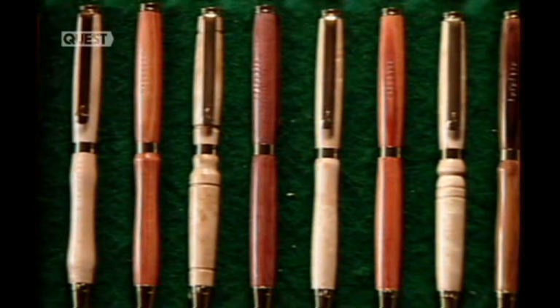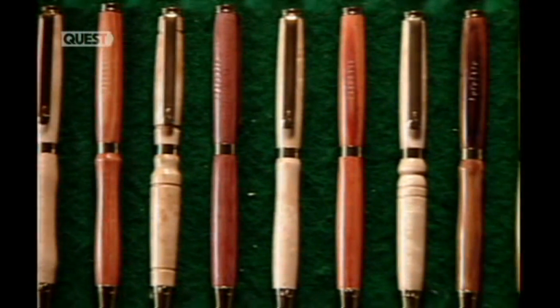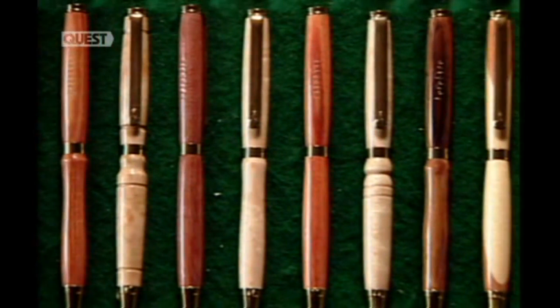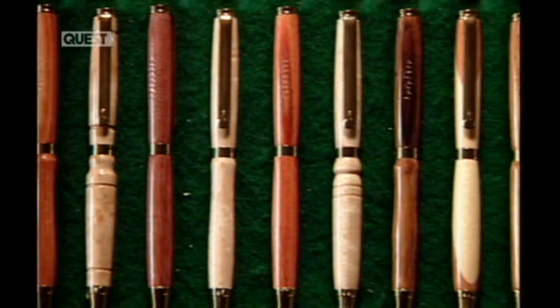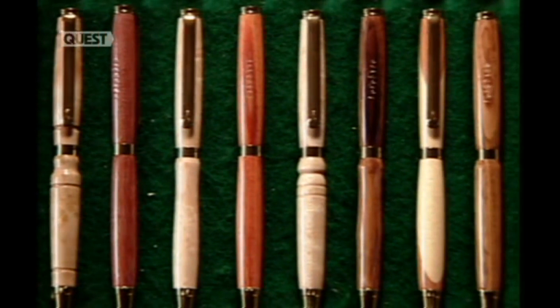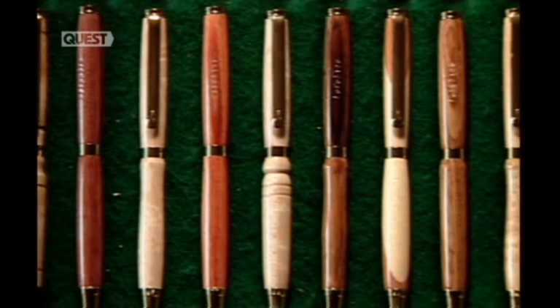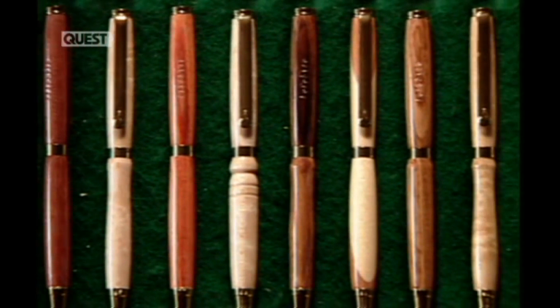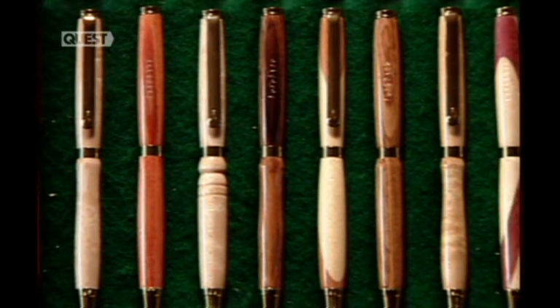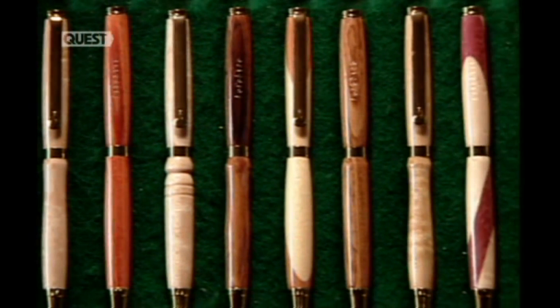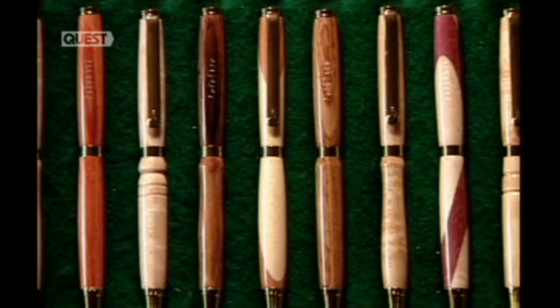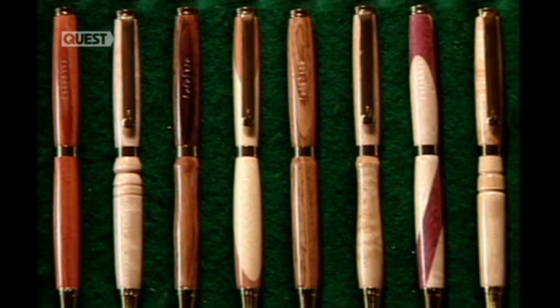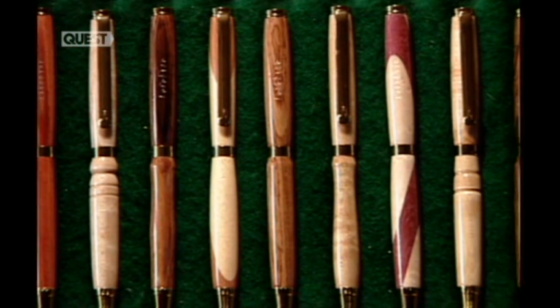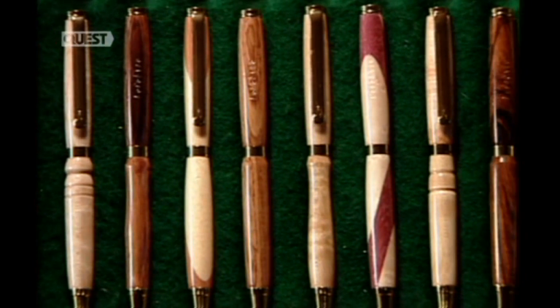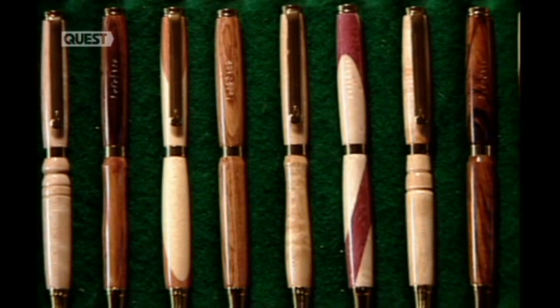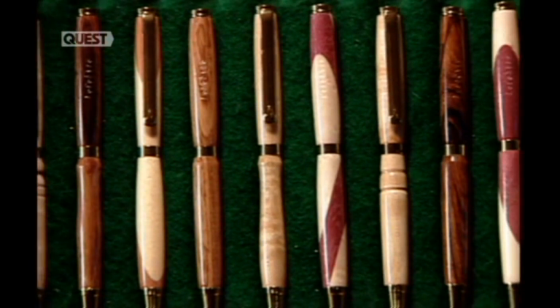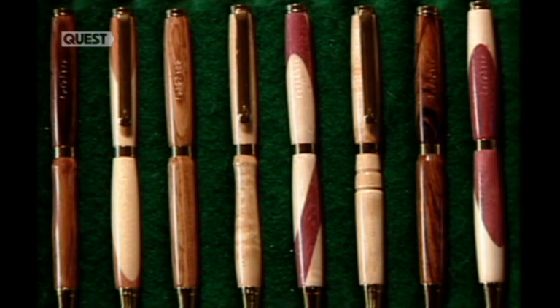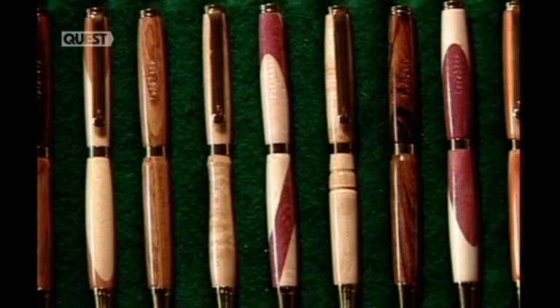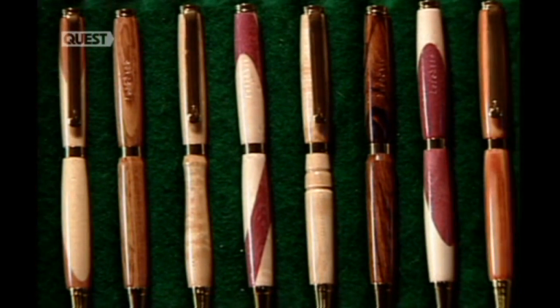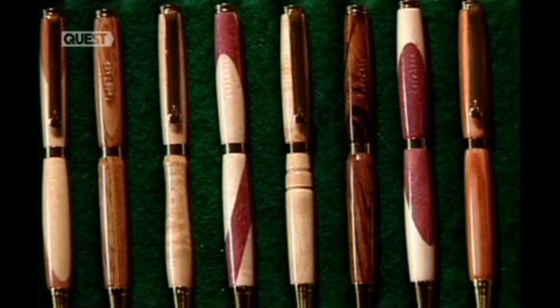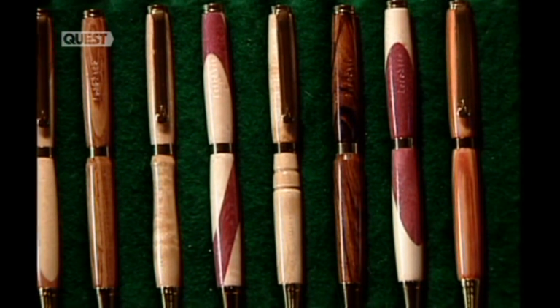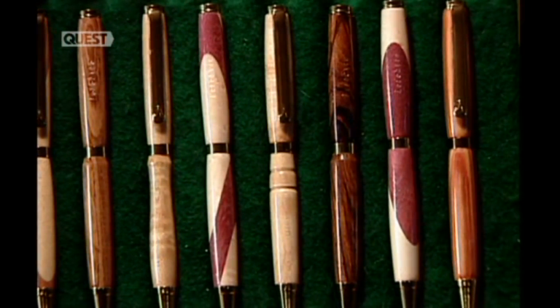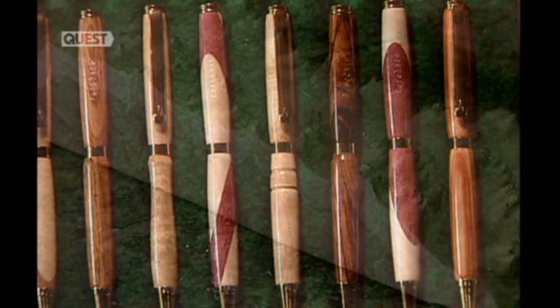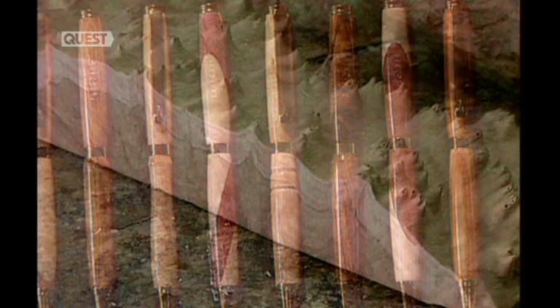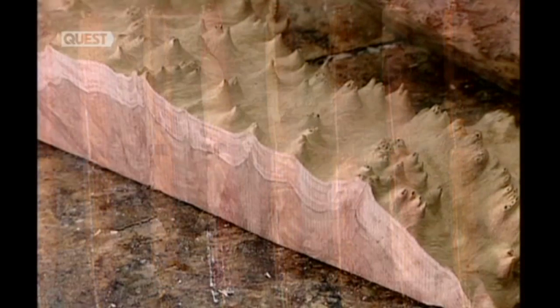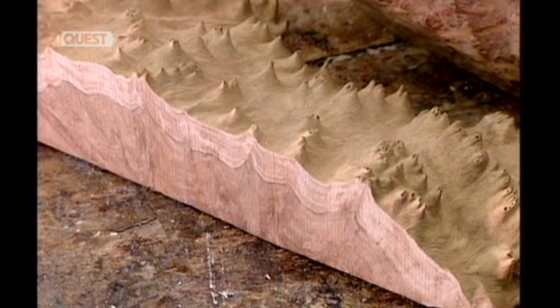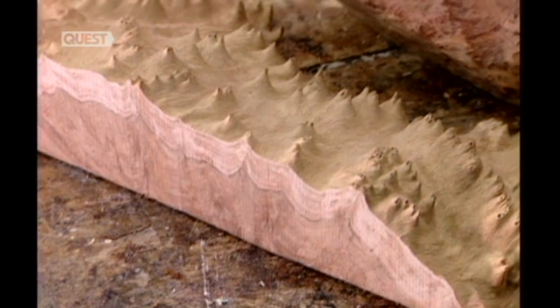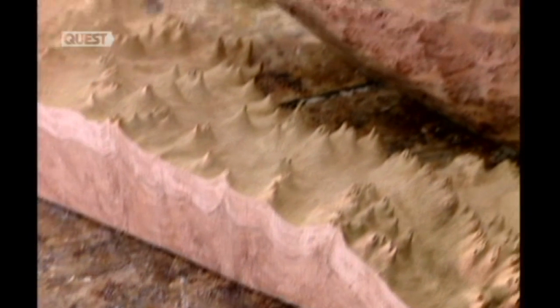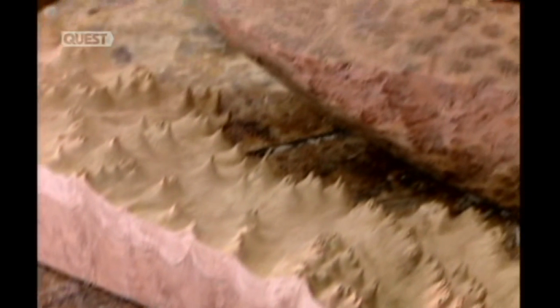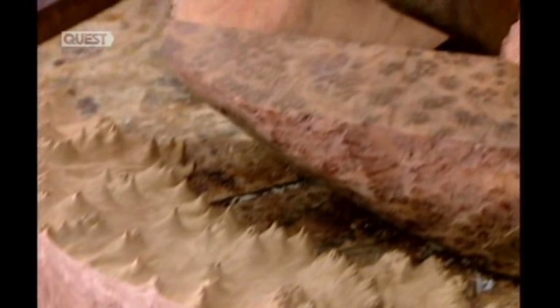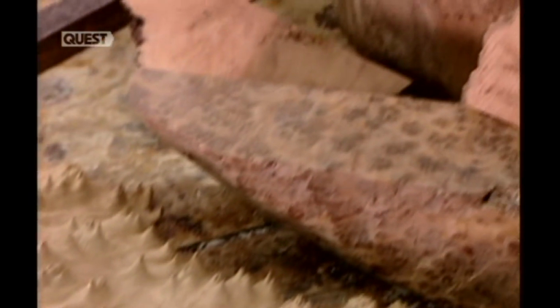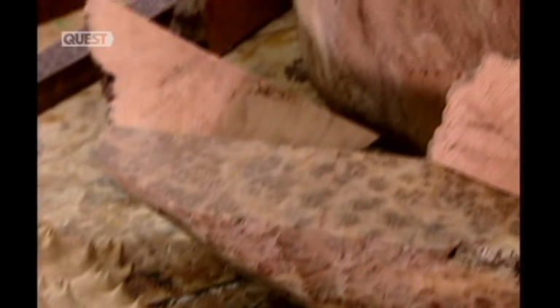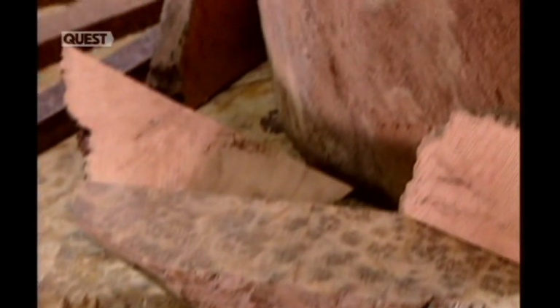Hand-crafted wooden pens can be made from just one type of wood, or from a combination of woods. Here some 50 different kinds are used, ranging from maple and oak, to rosewood, ebony, olive wood and purple heart.